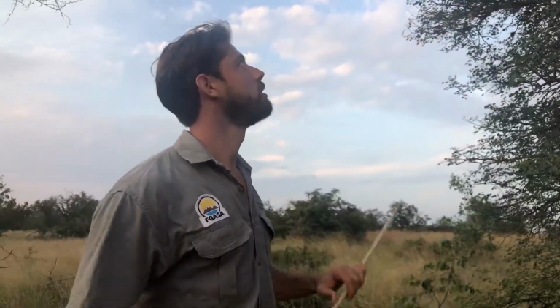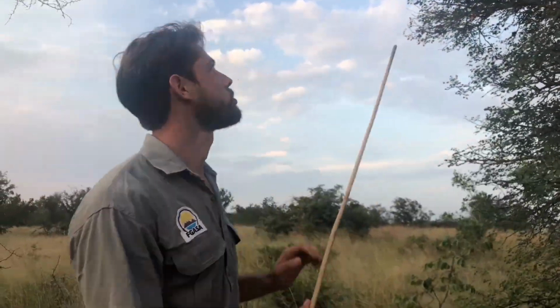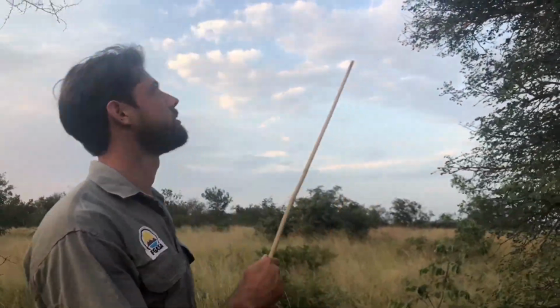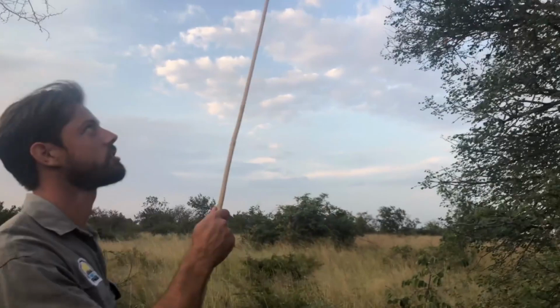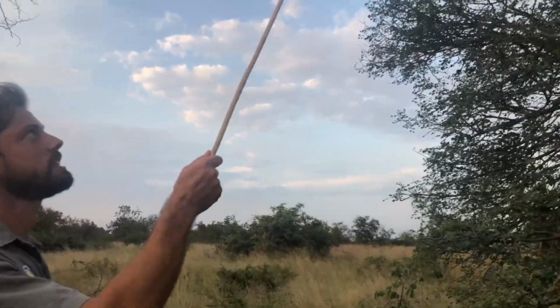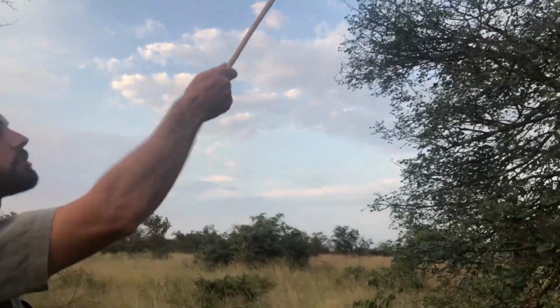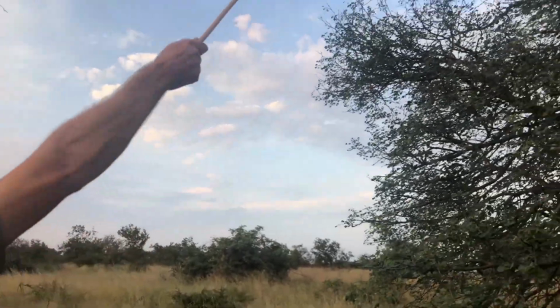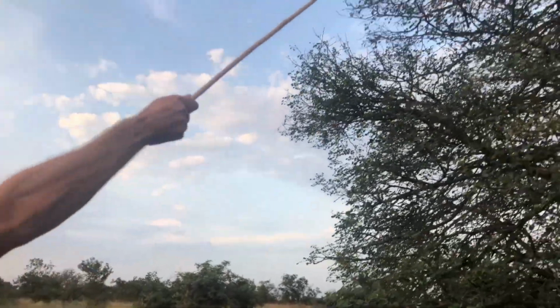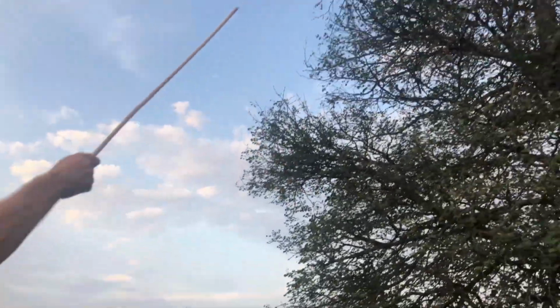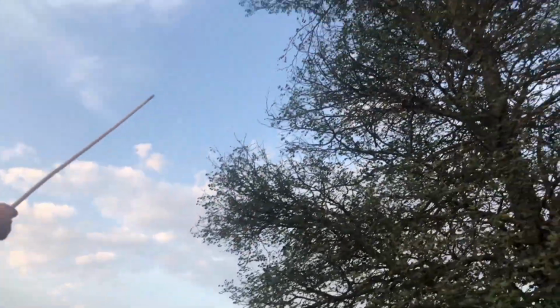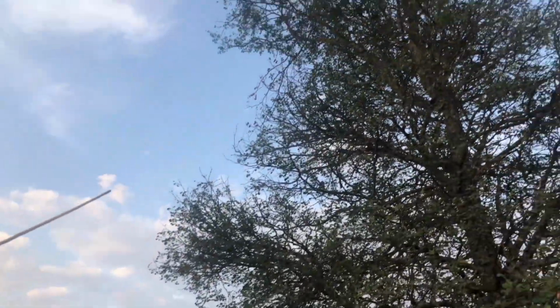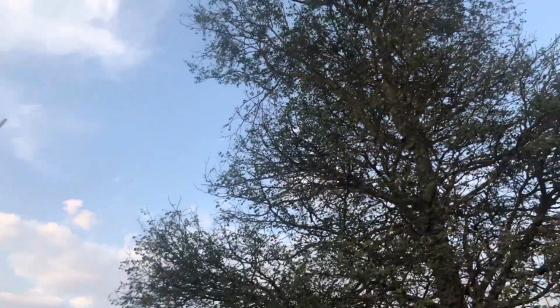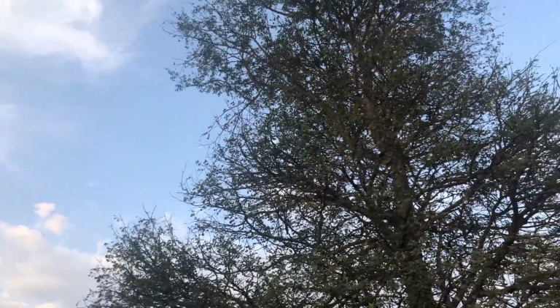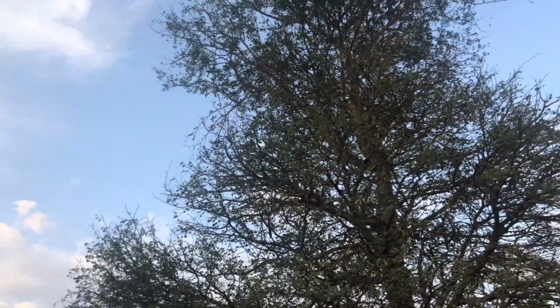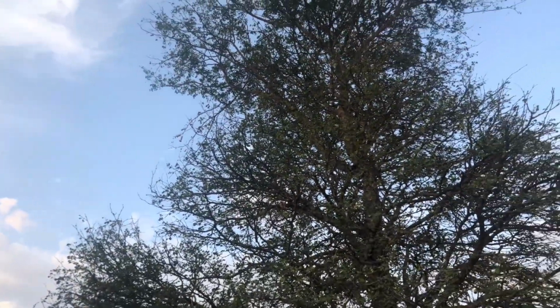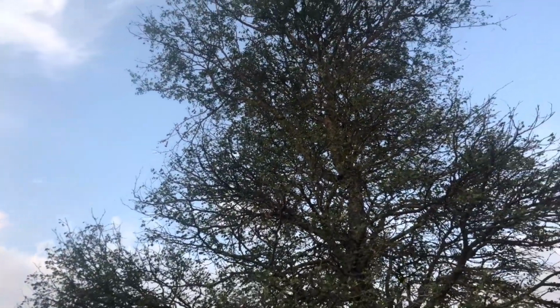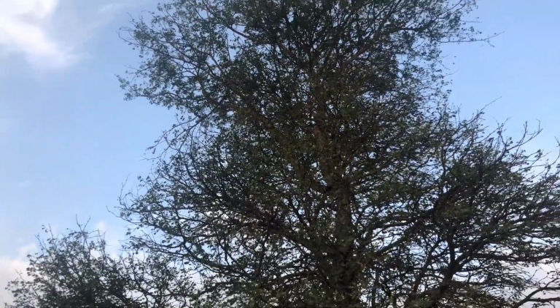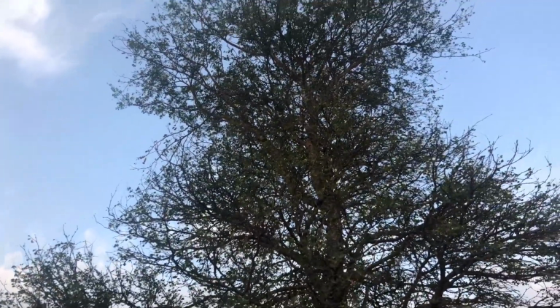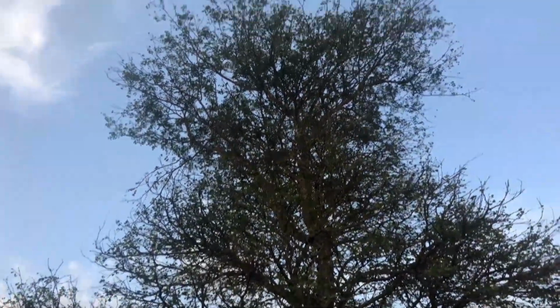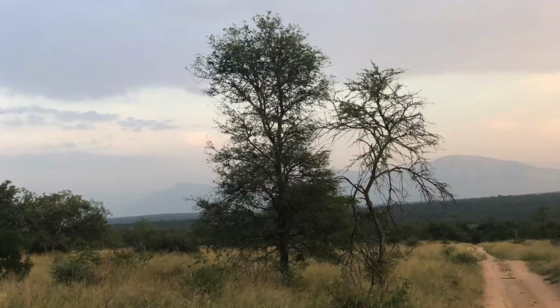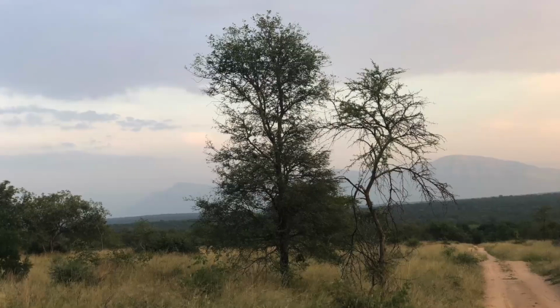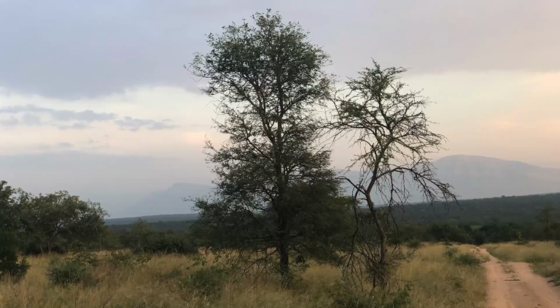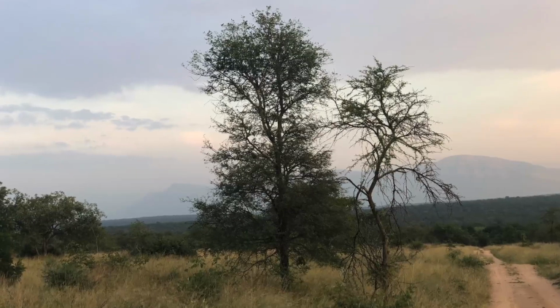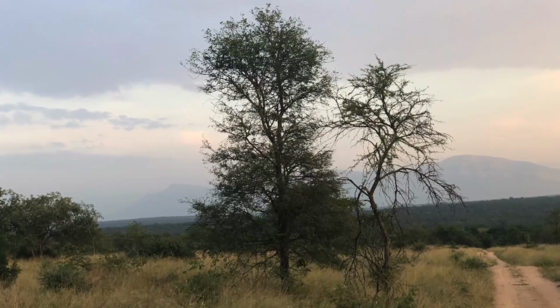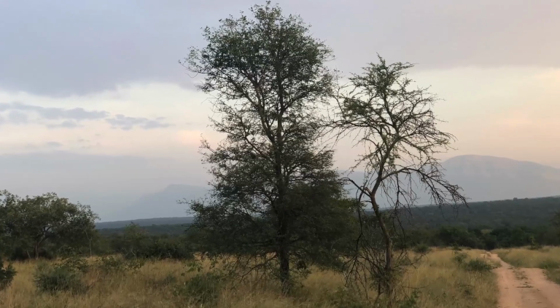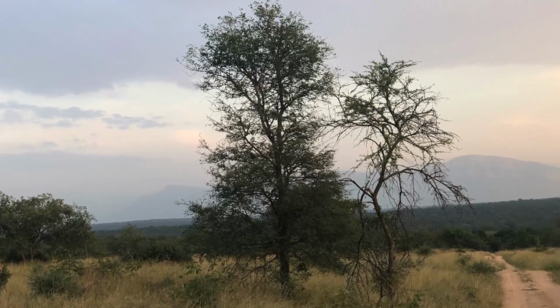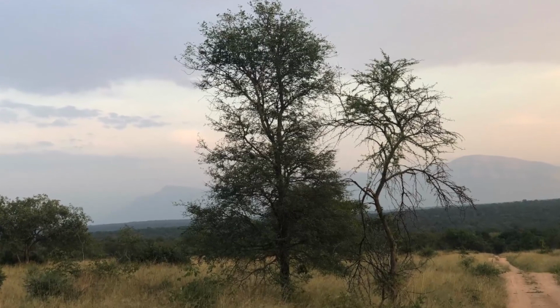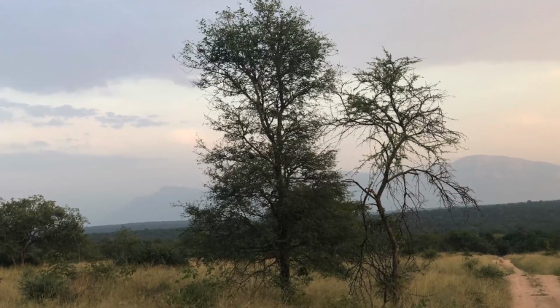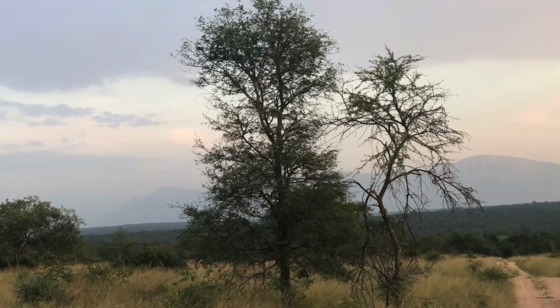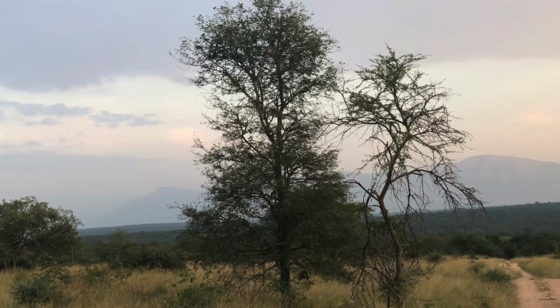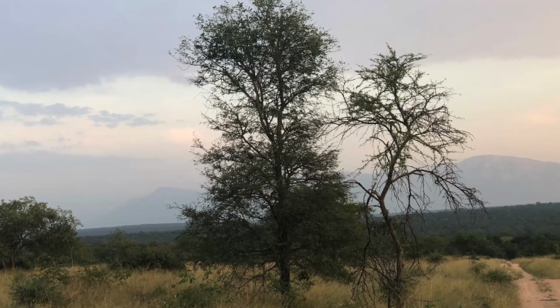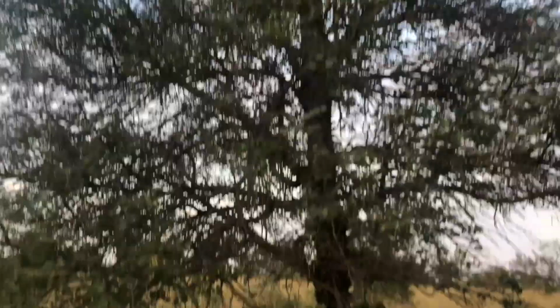If you look at the shape of it, you can actually see that the giraffes have been feeding on this tree. That's why it has this very interesting hourglass shape. And when you go under the leaves here and you look at the trunk,